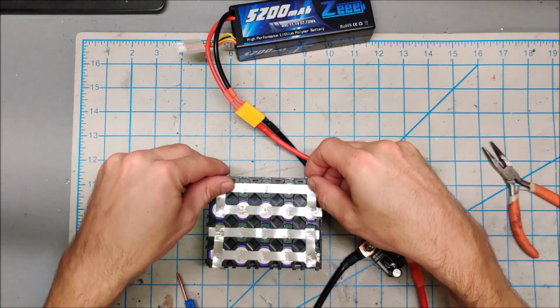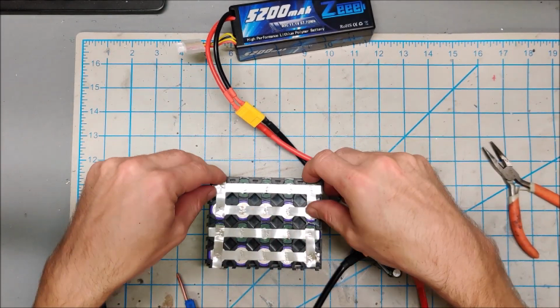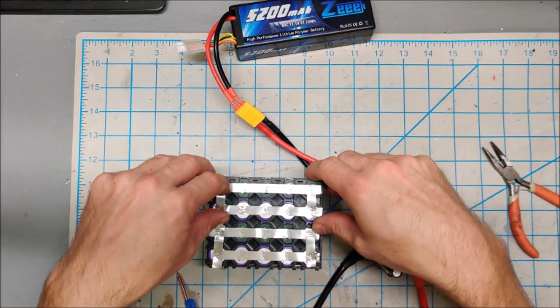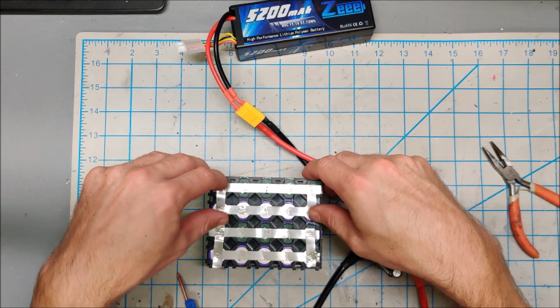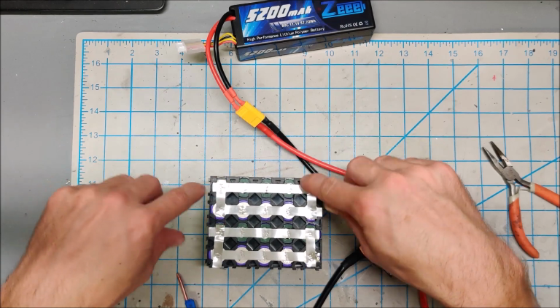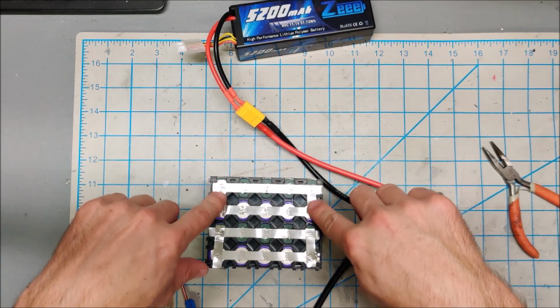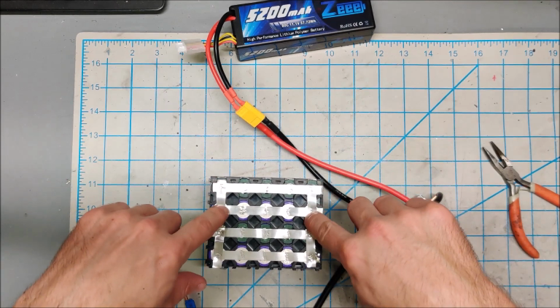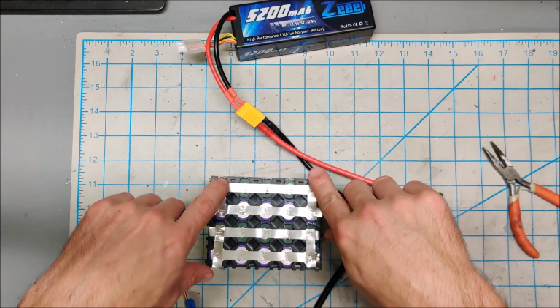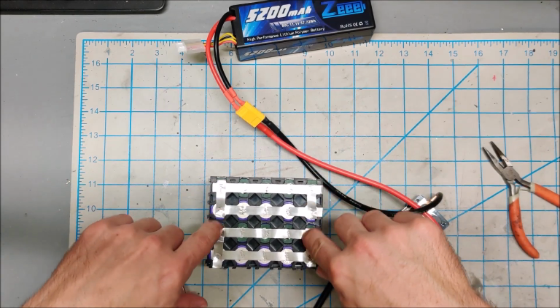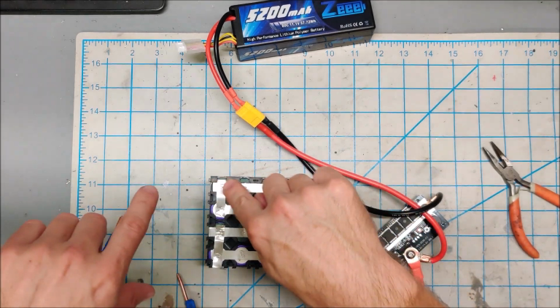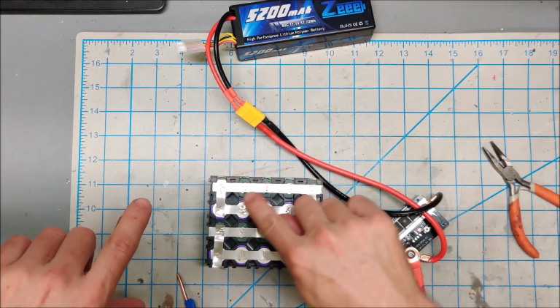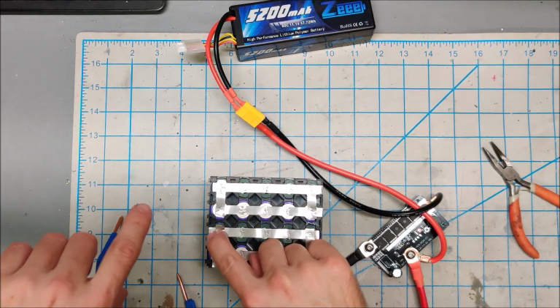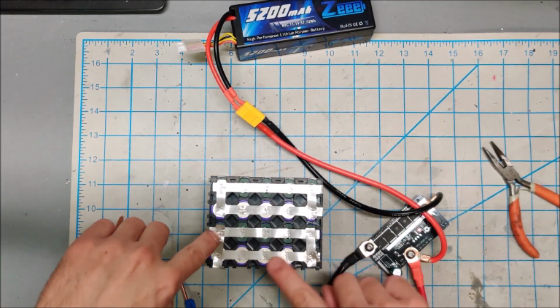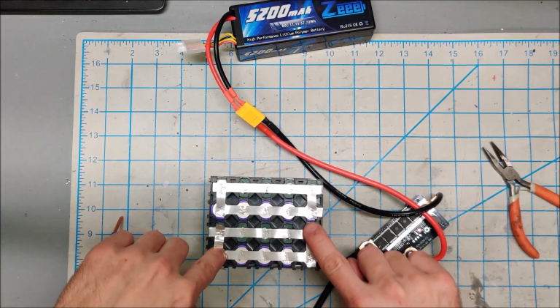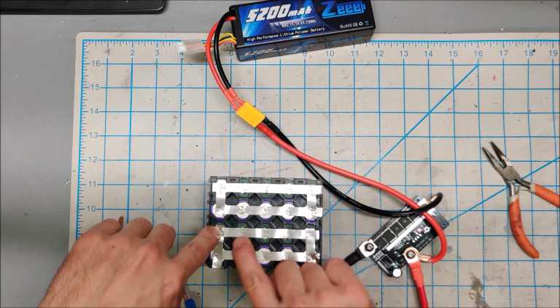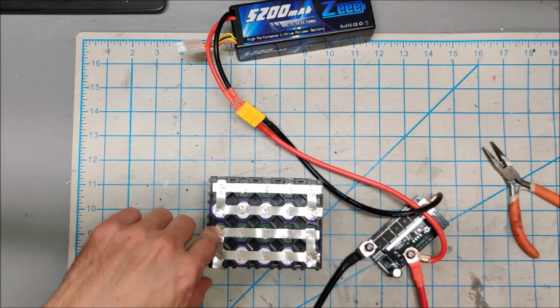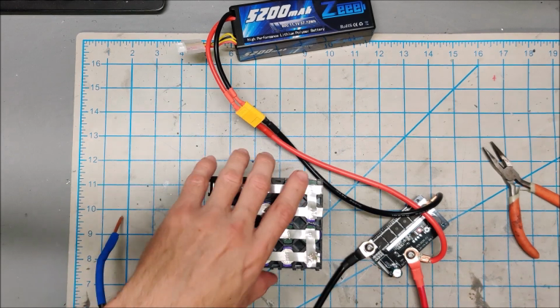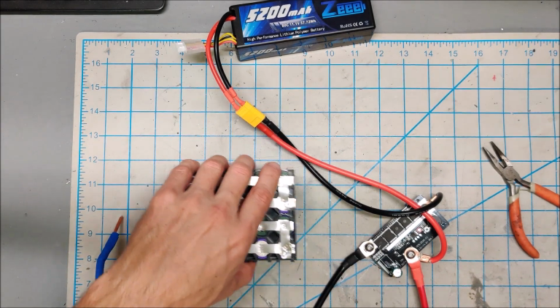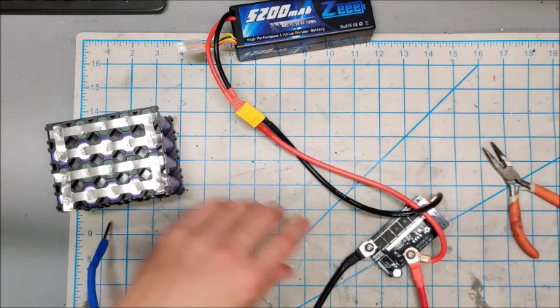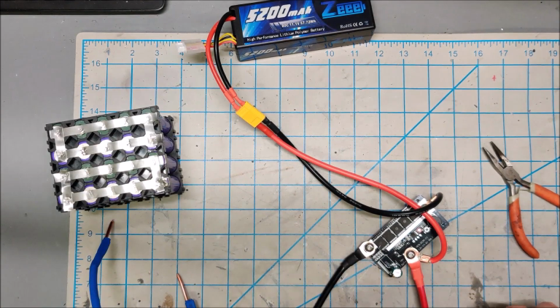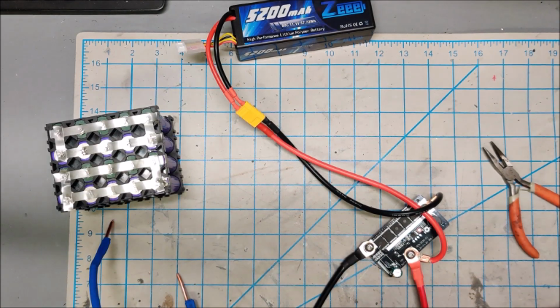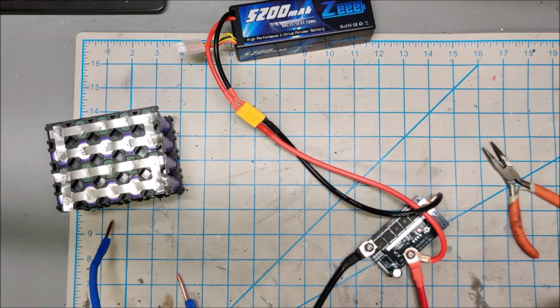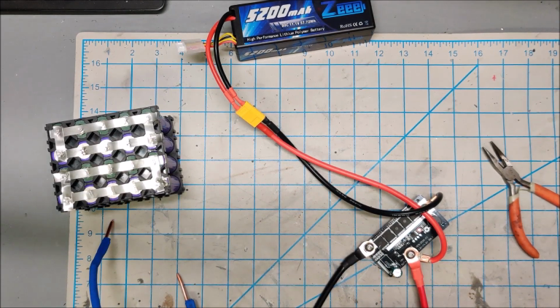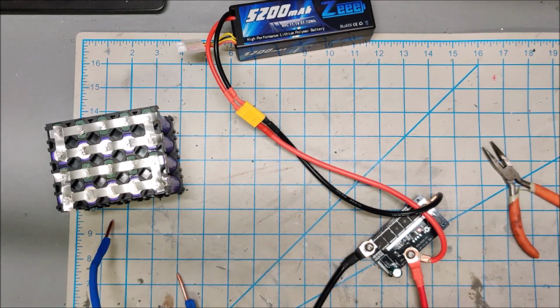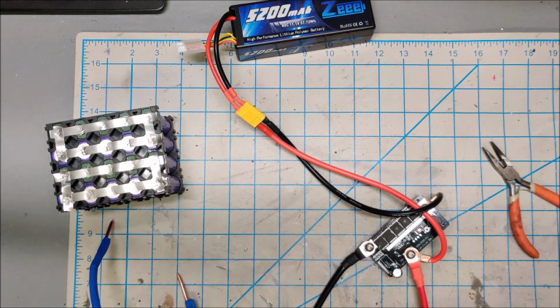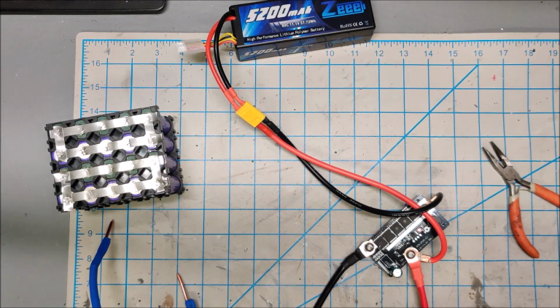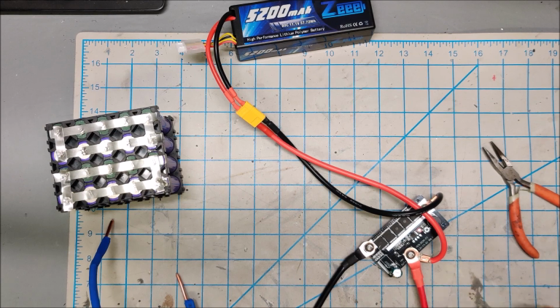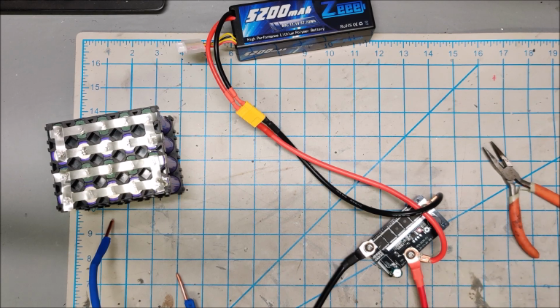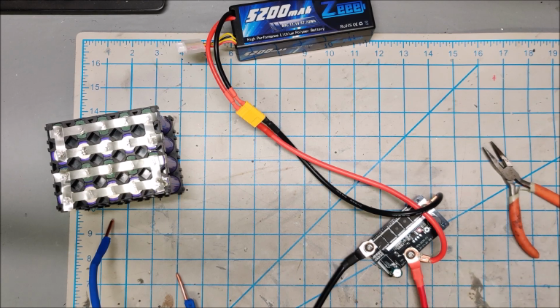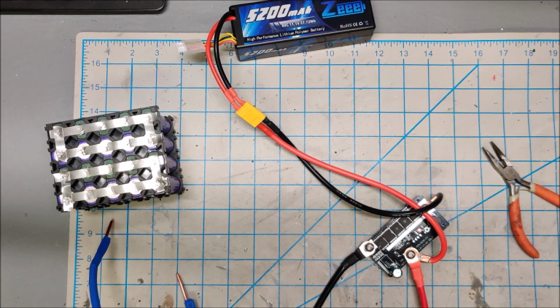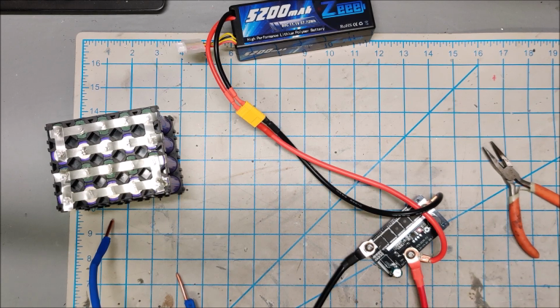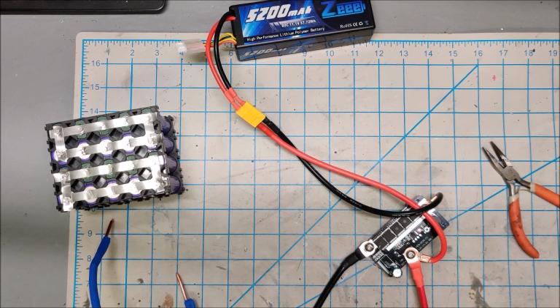This spot welder is now fast and efficient. The 0.15mm sticks beautifully on itself, so we have more current carrying capacity. I'm very happy with how this thing is now working.